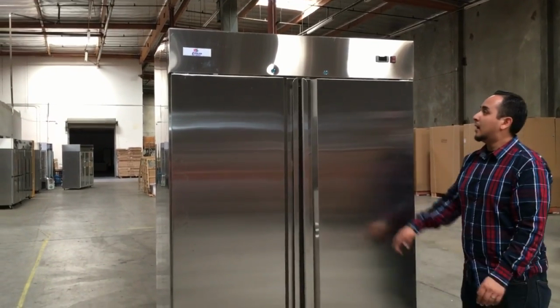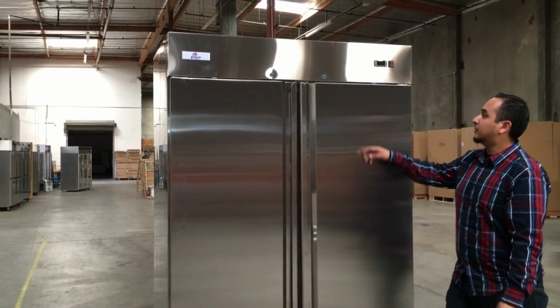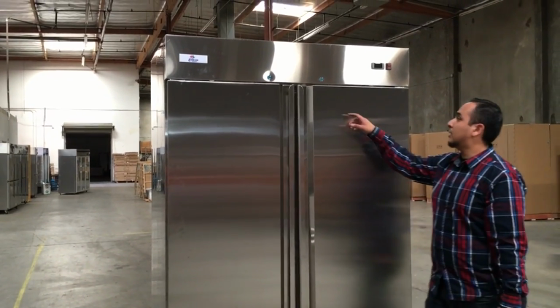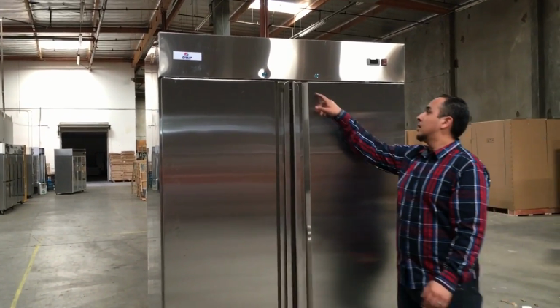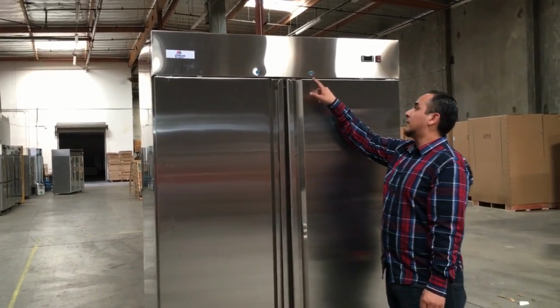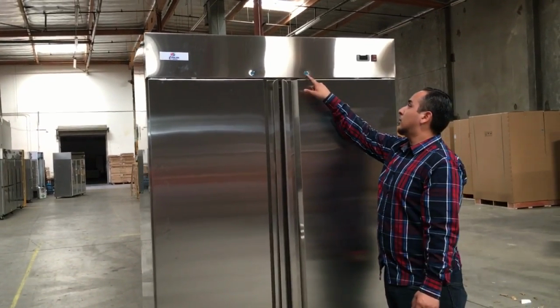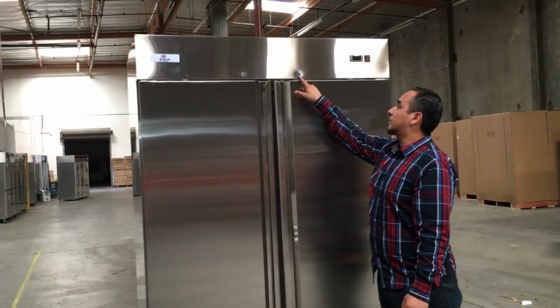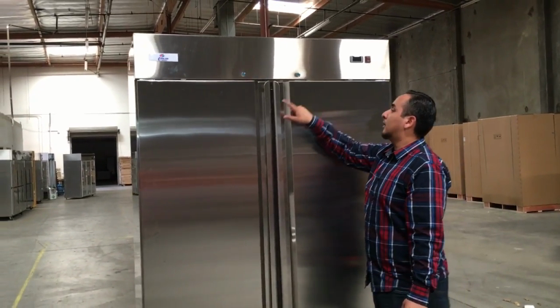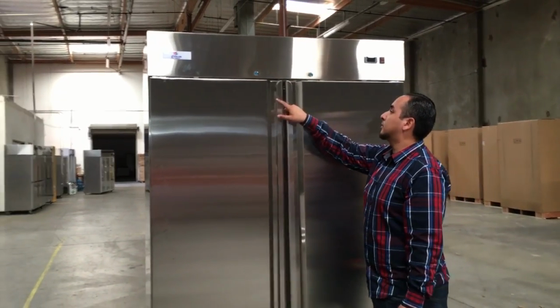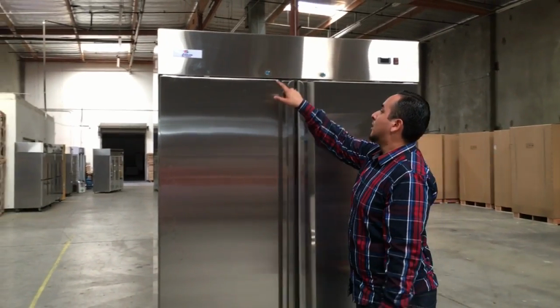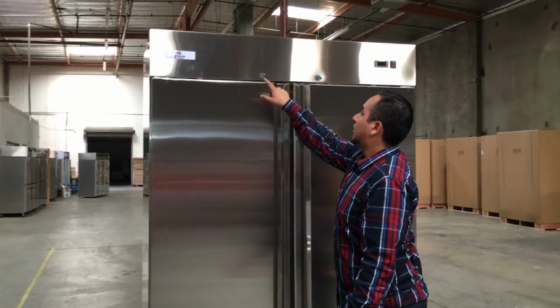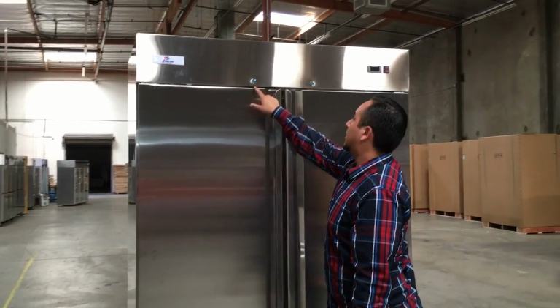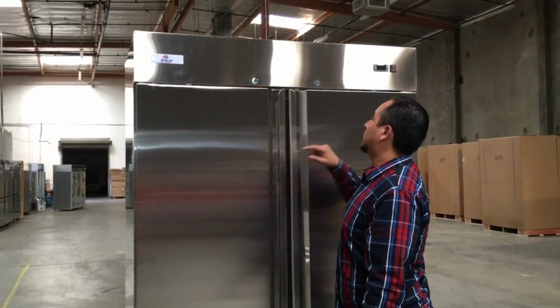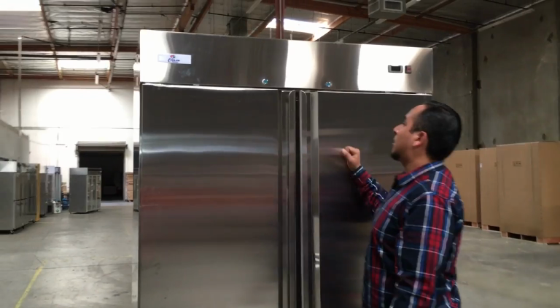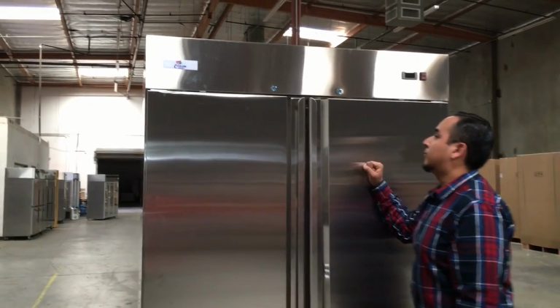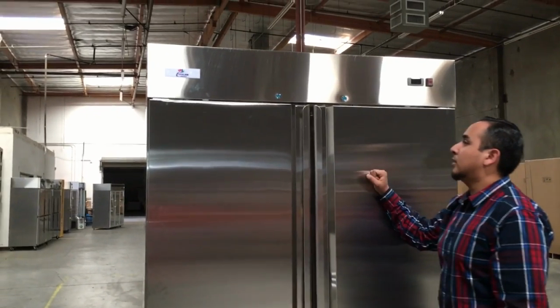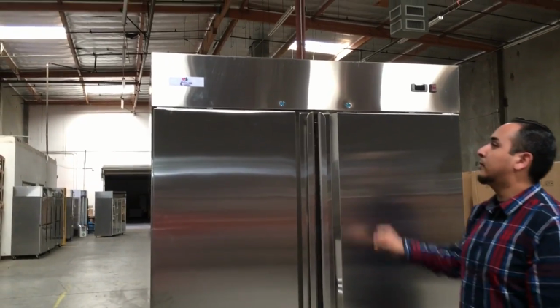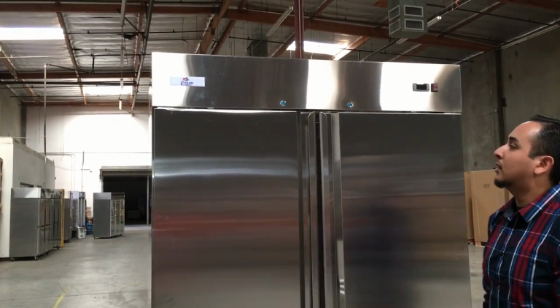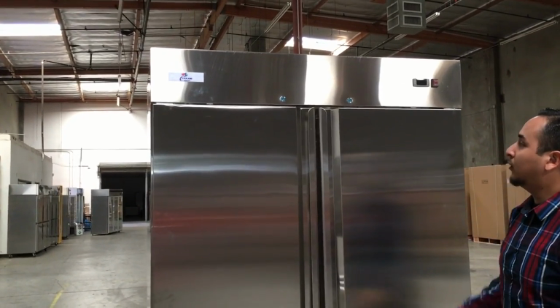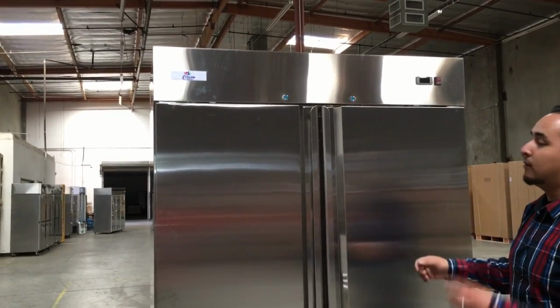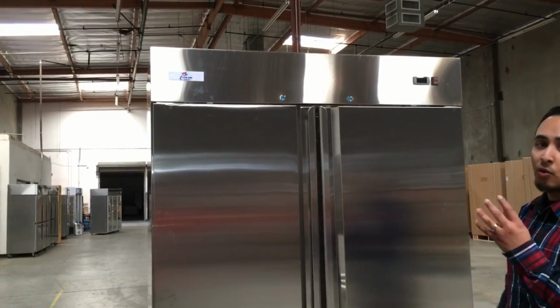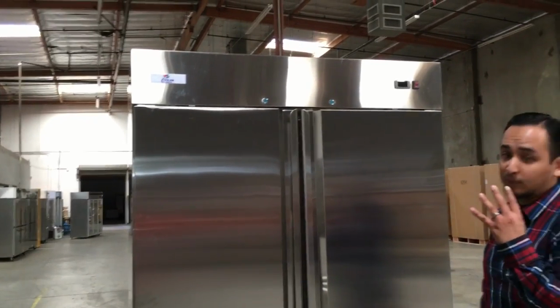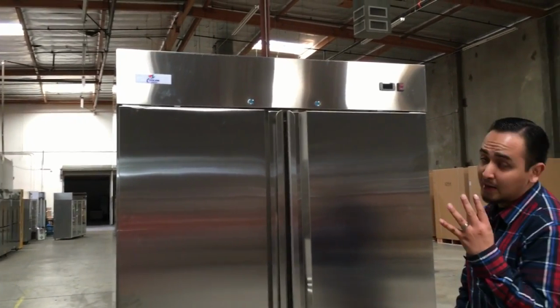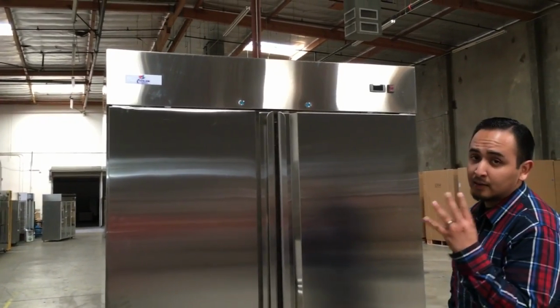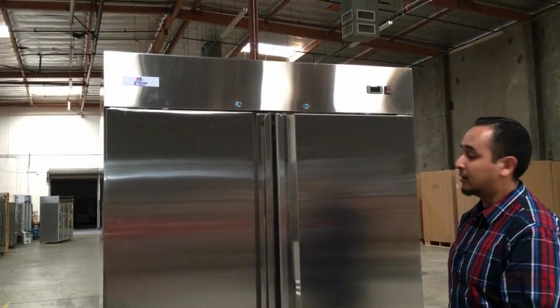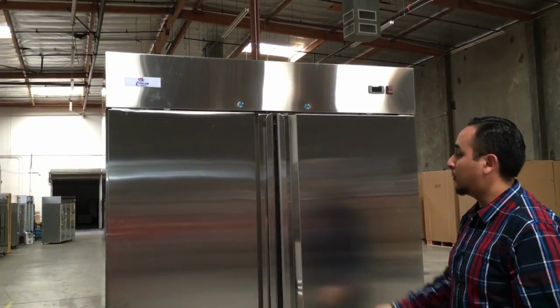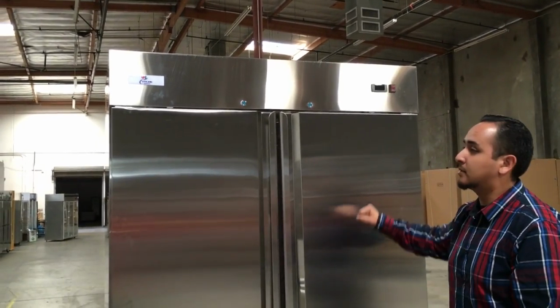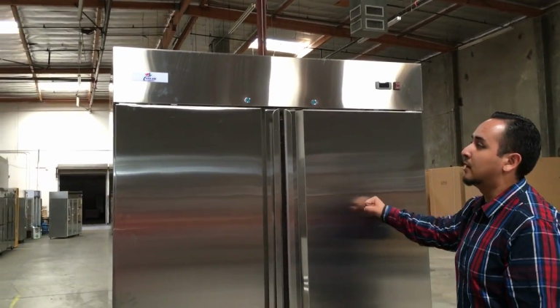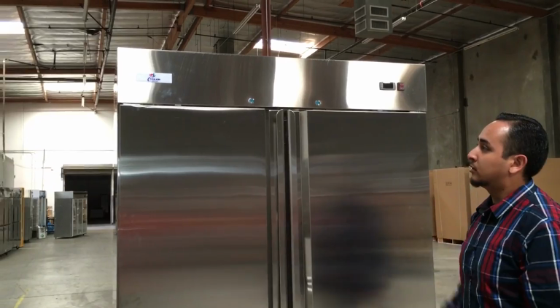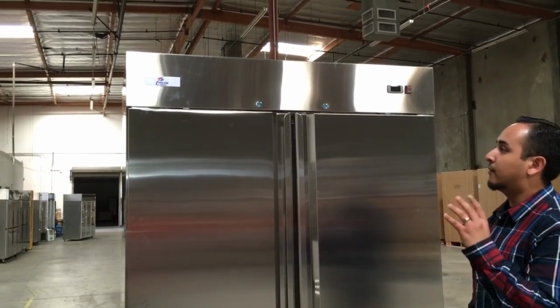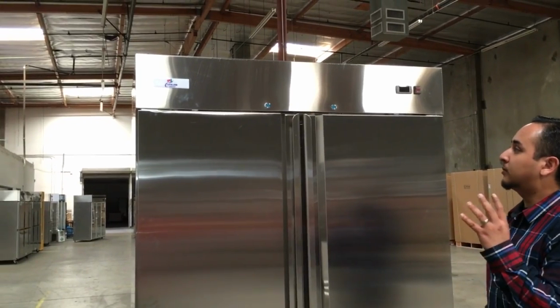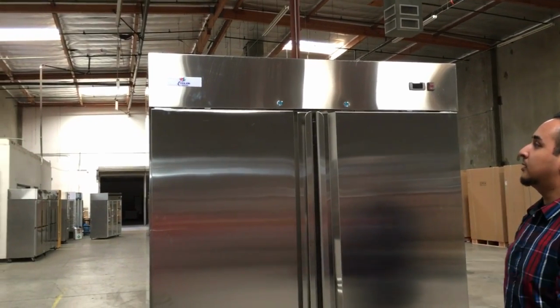If you see here, there are two locks — you can lock your refrigerator if you want to. We give you four keys; we put them inside so you have four spare keys.